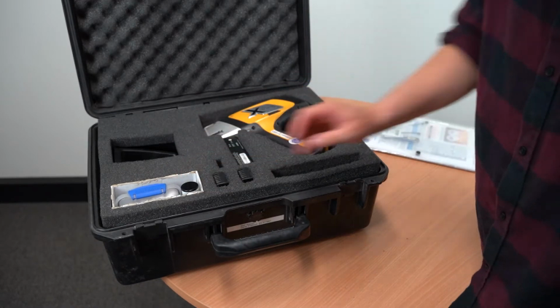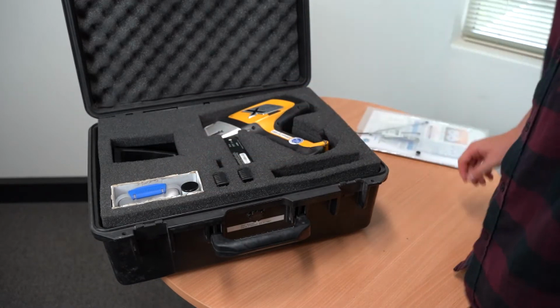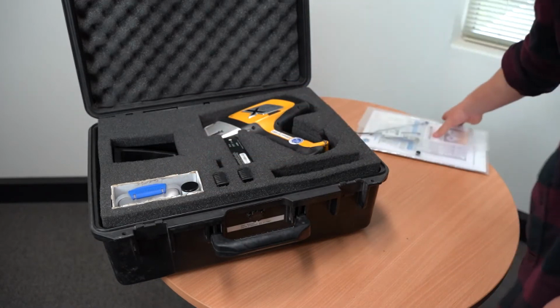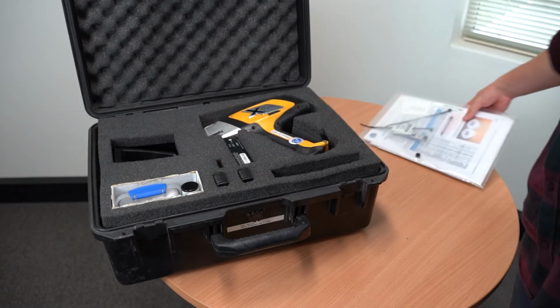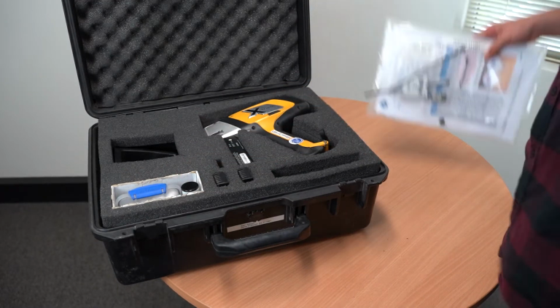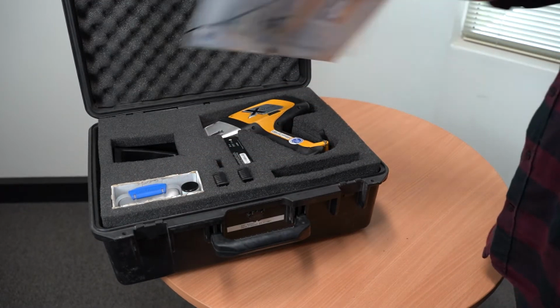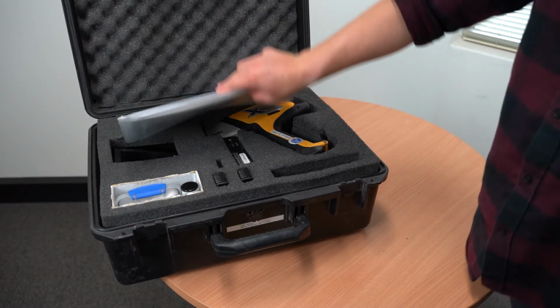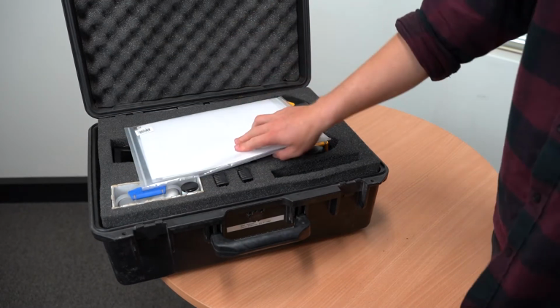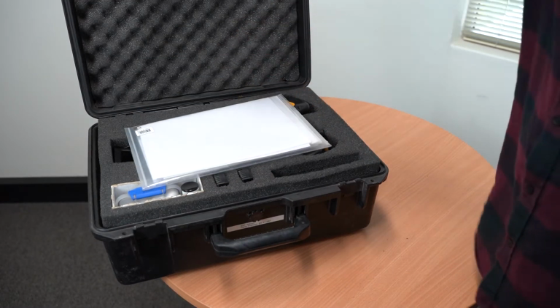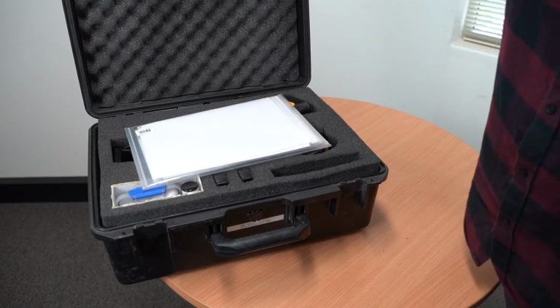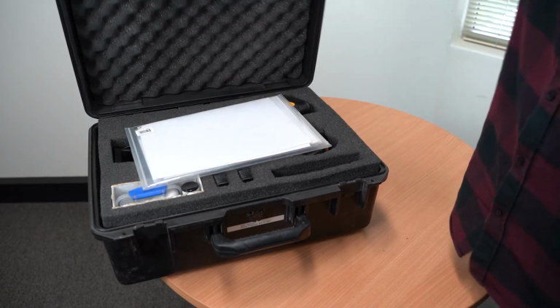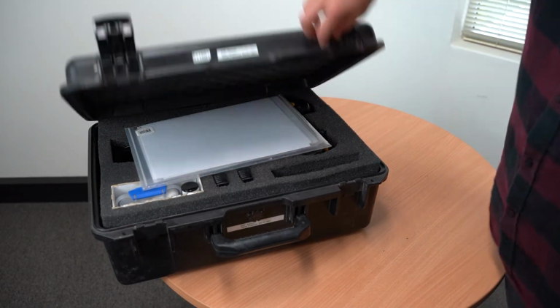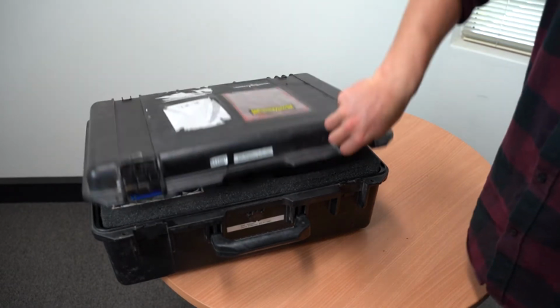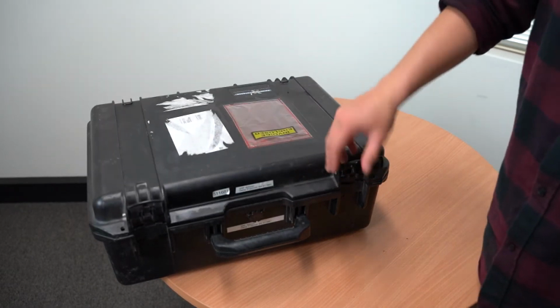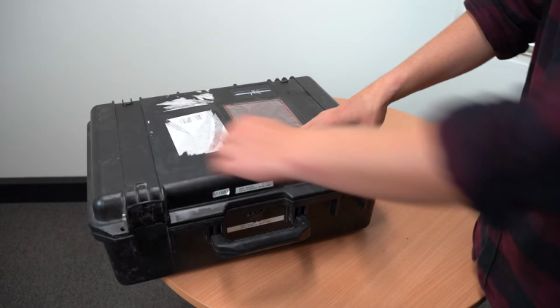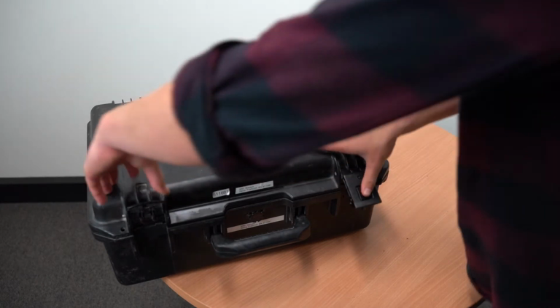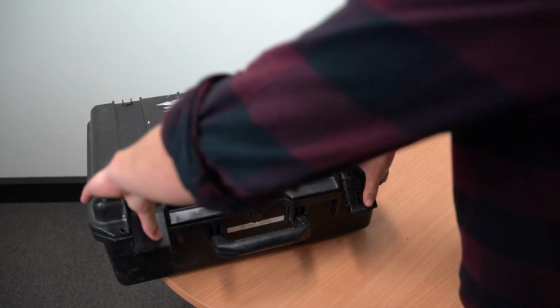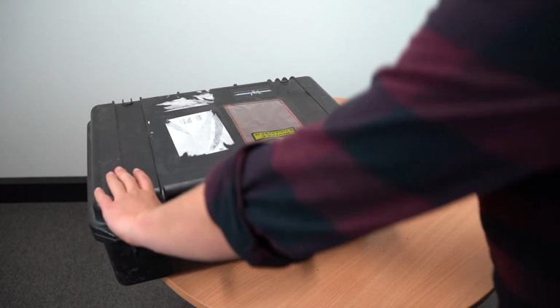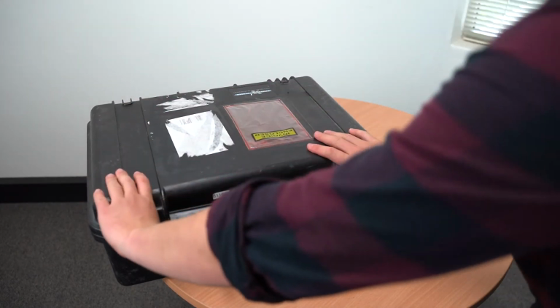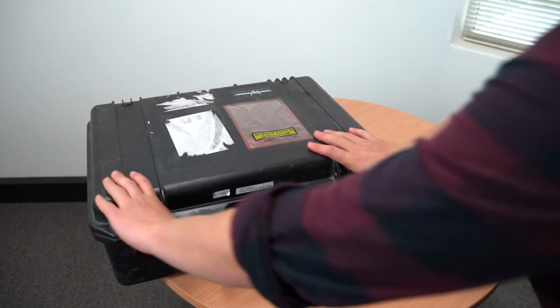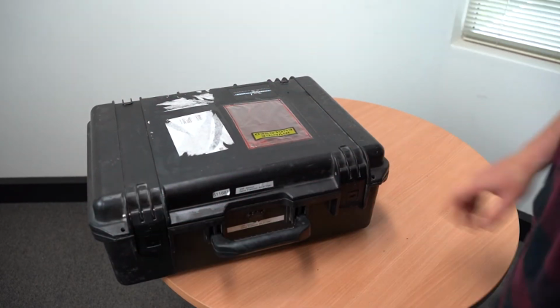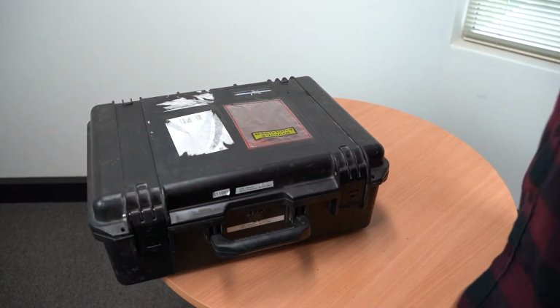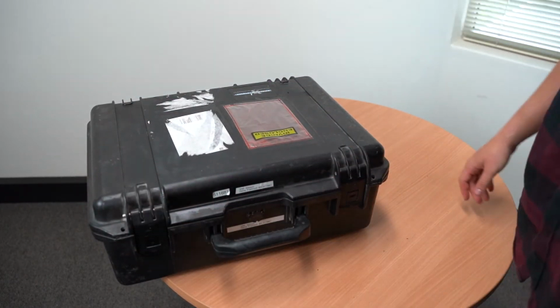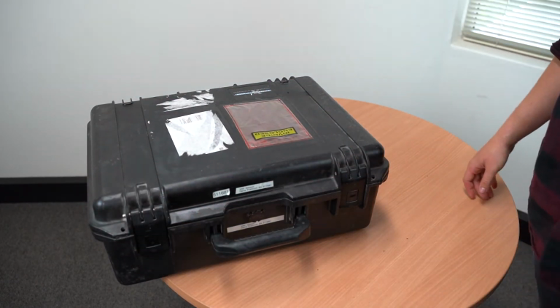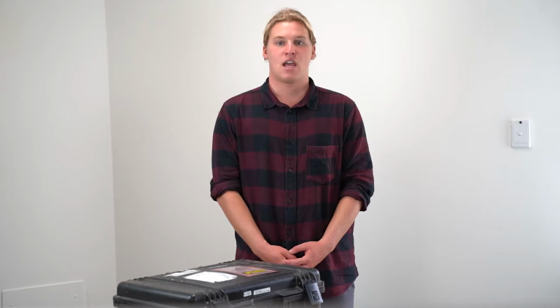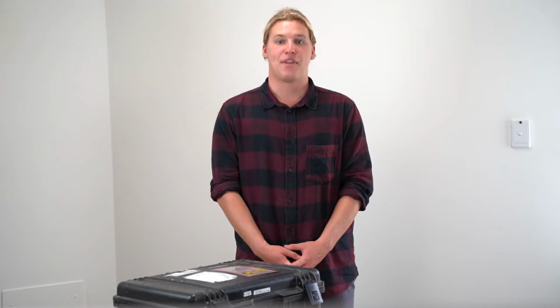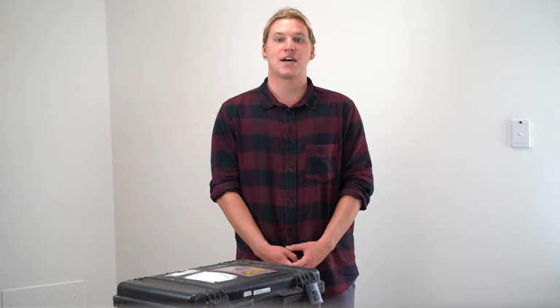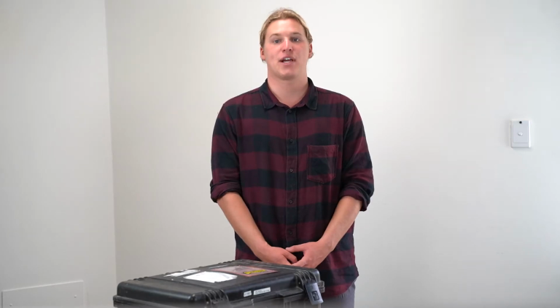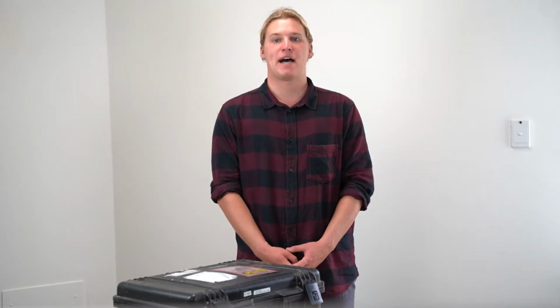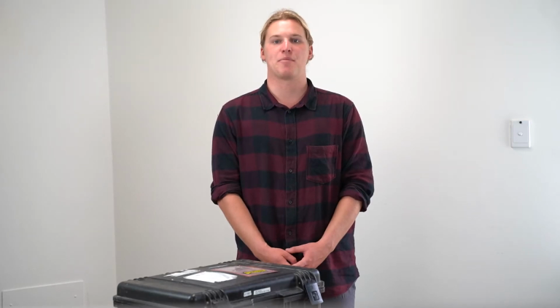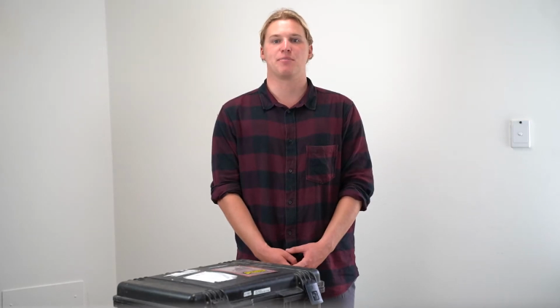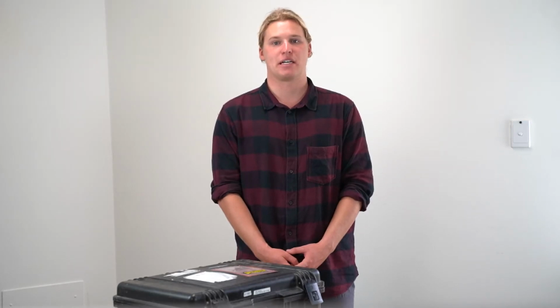If you're hired off us, the hire documents go on top and then you can close the case. And that's how to correctly pack up the Olympus Delta.